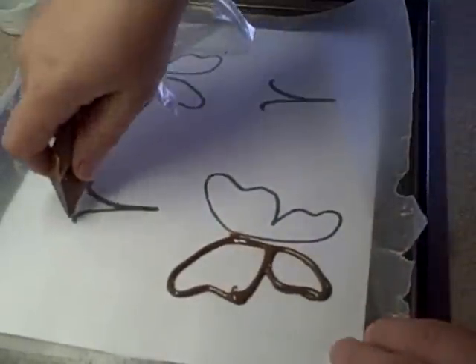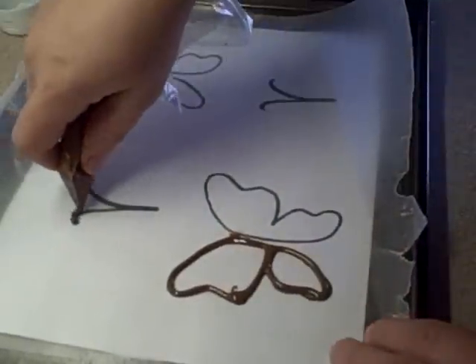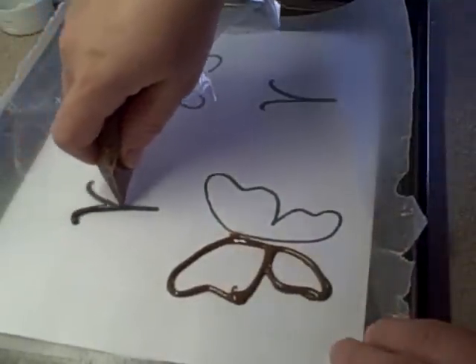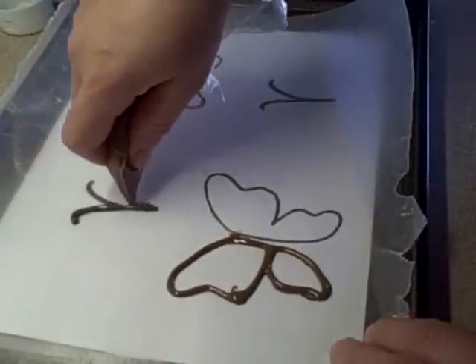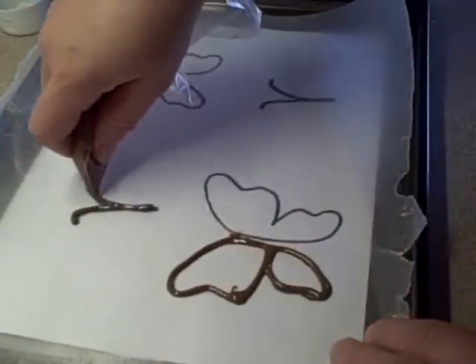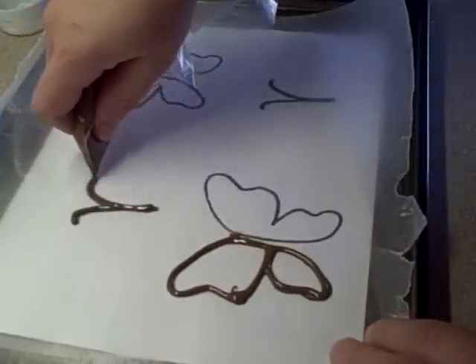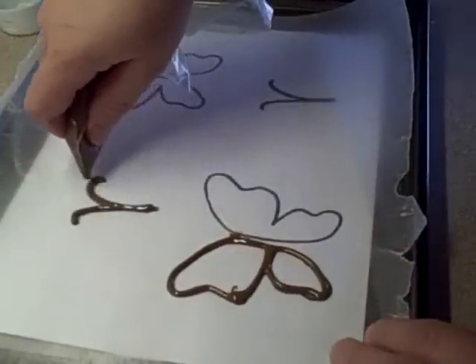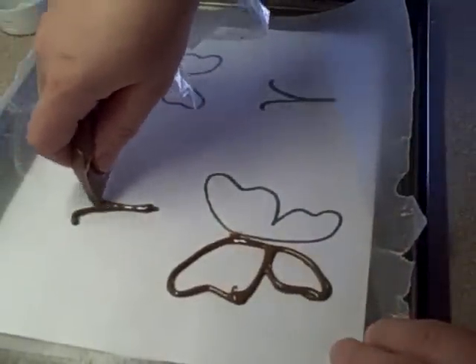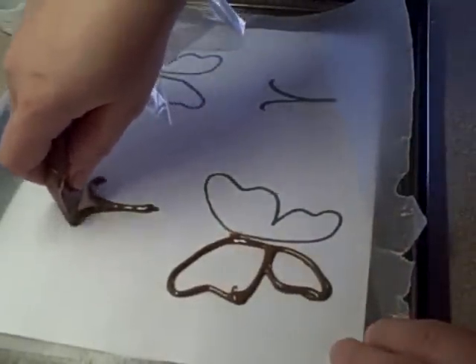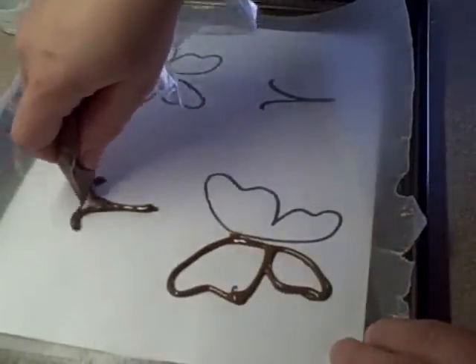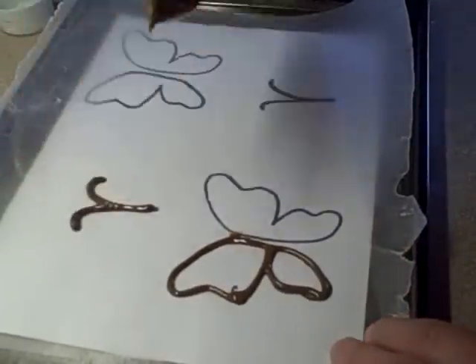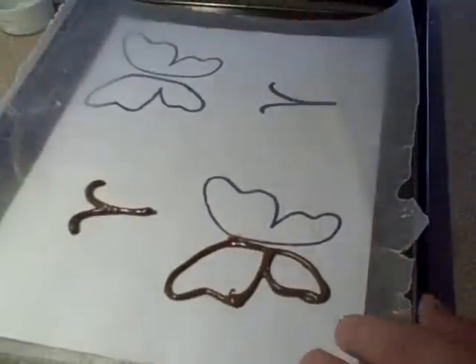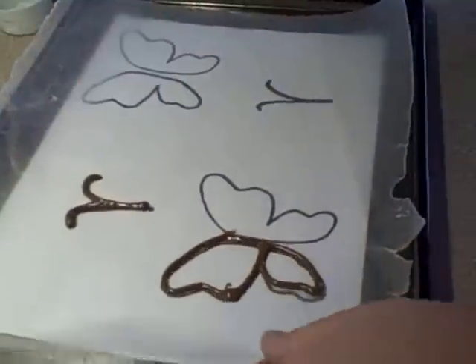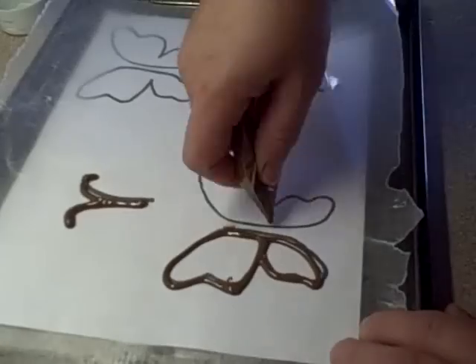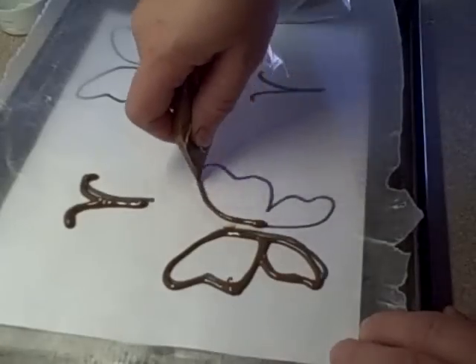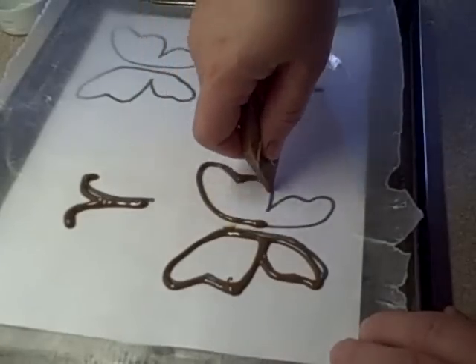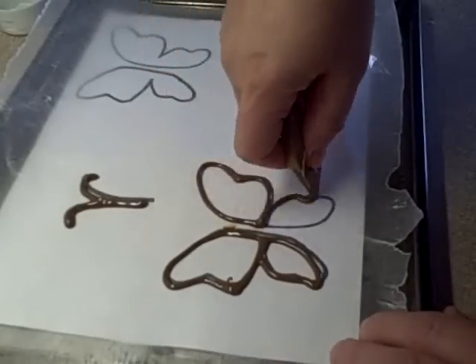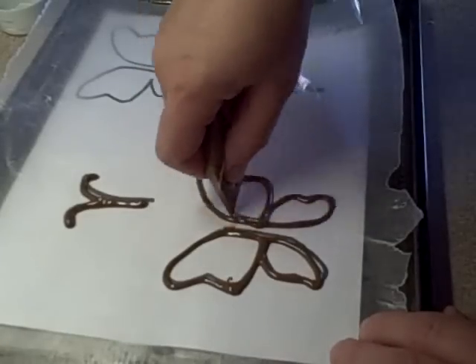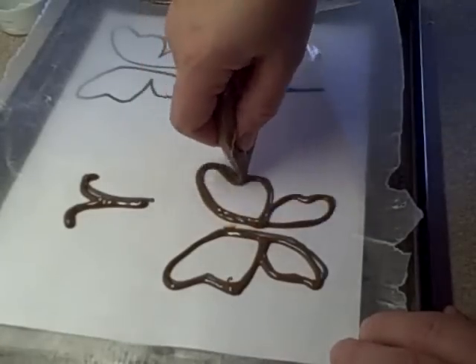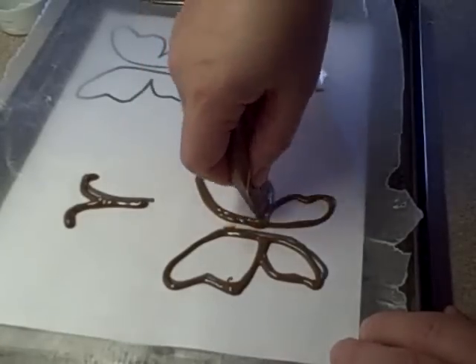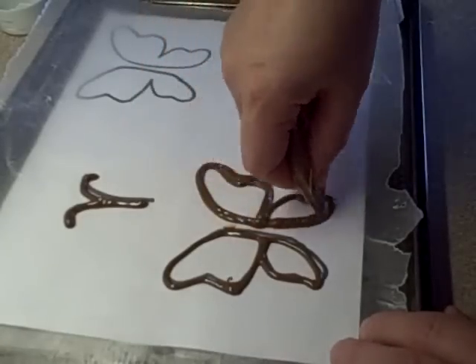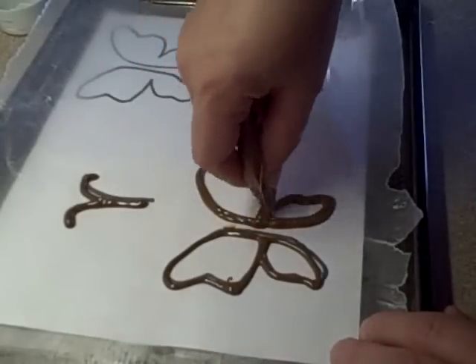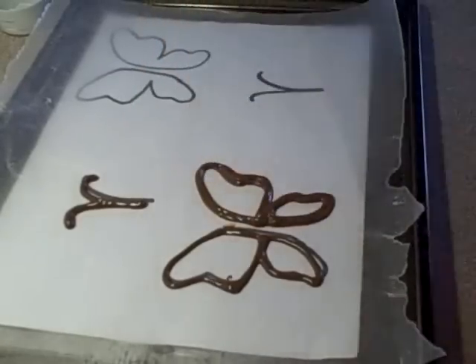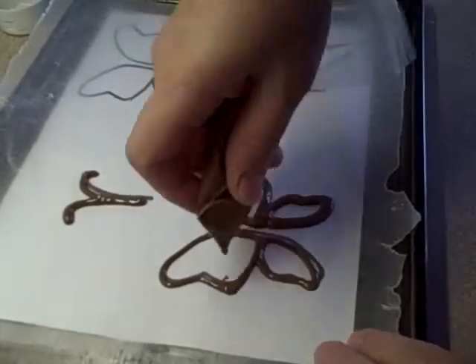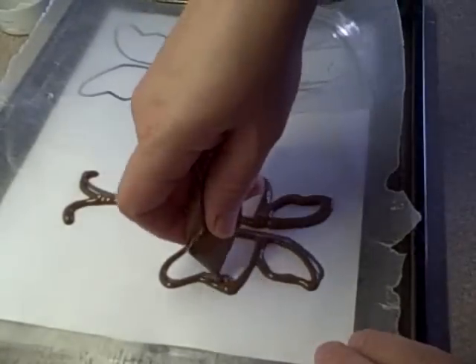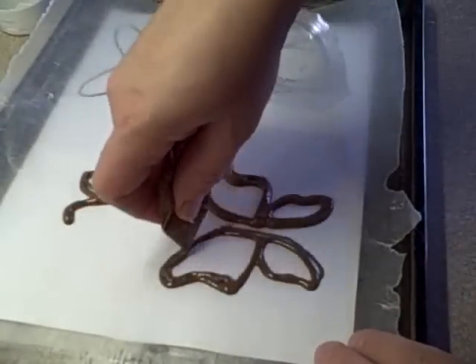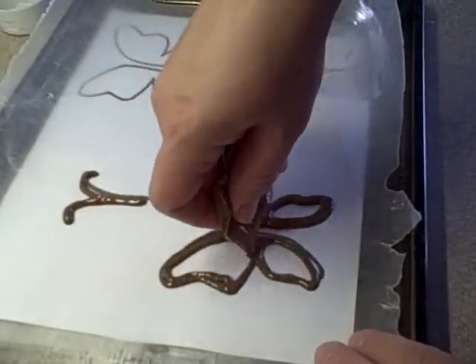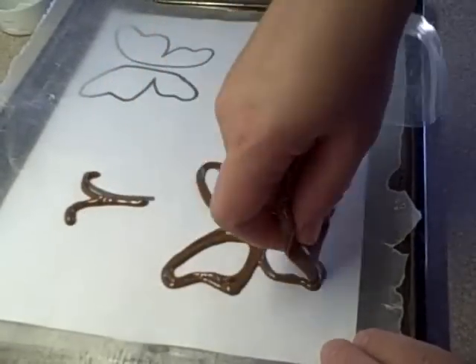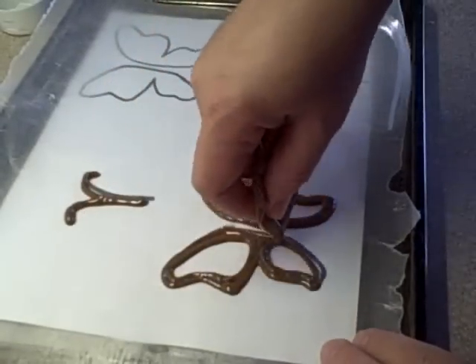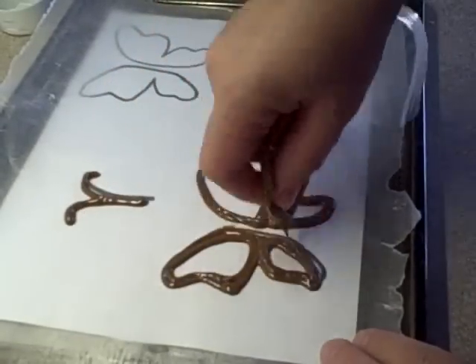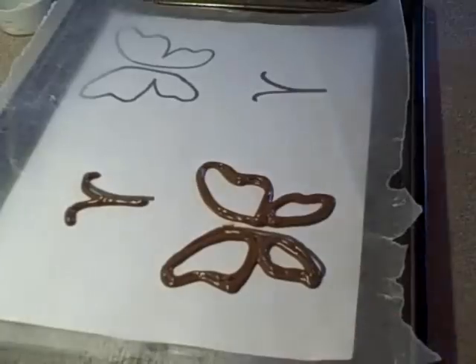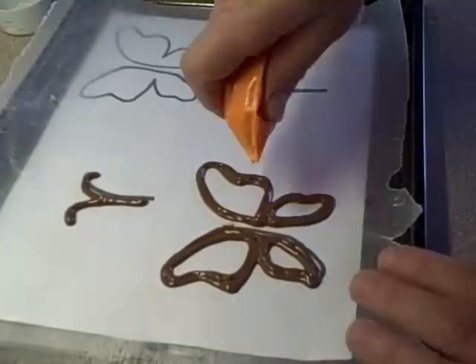Then you're going to do another set of wings, or as many as you need for your cupcakes. You're also going to have to draw the antennae with the chocolate so that you have one for each butterfly.